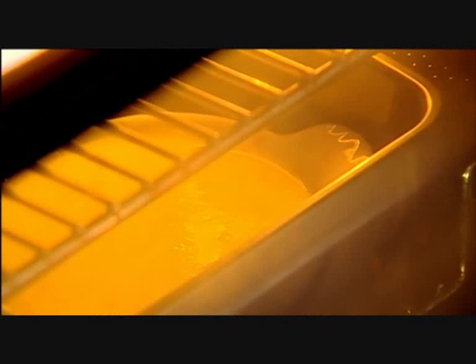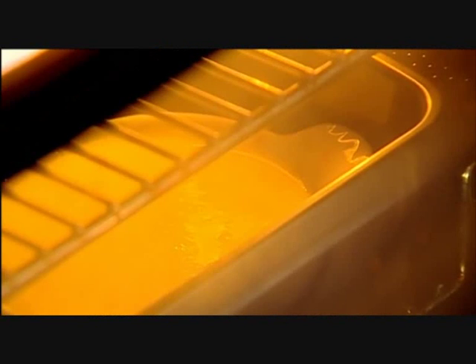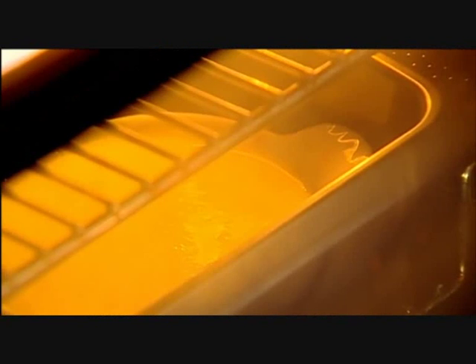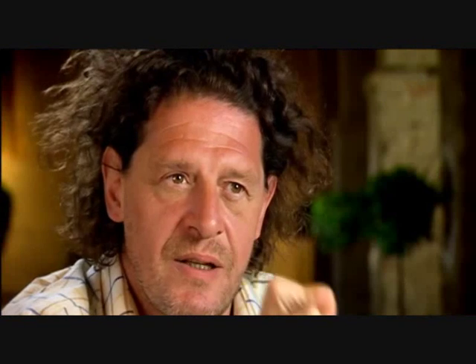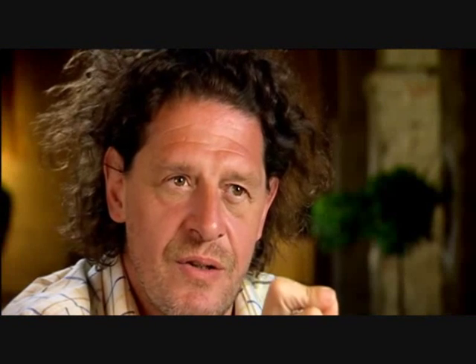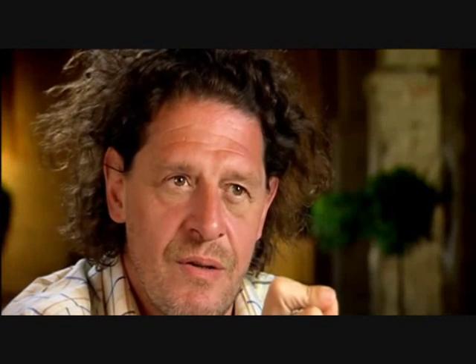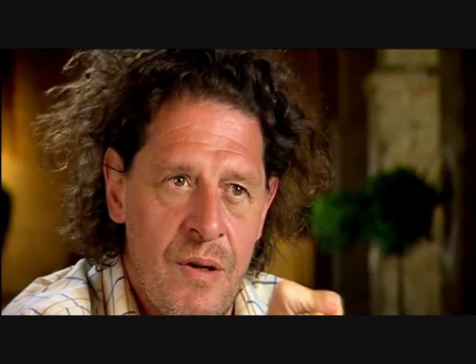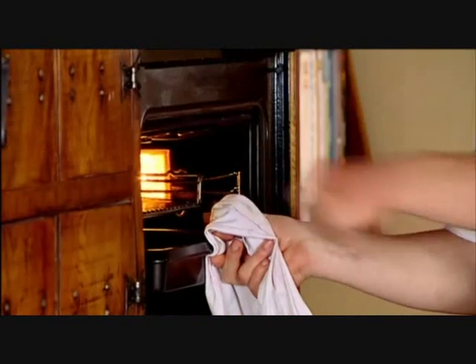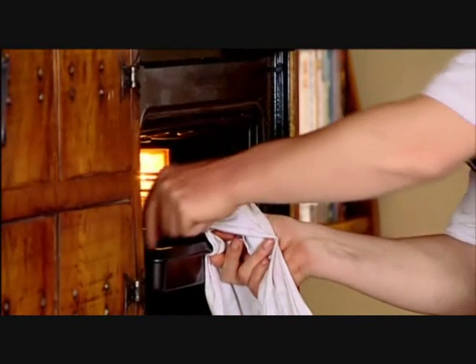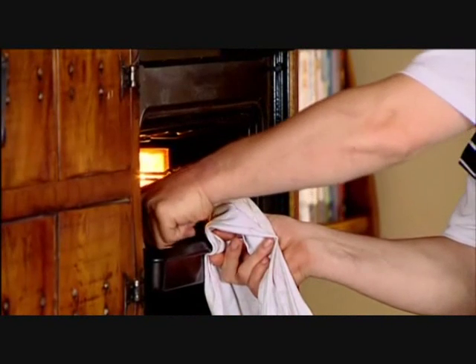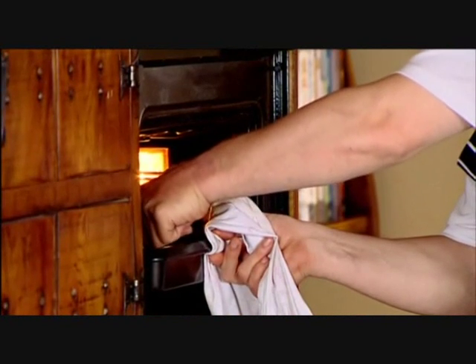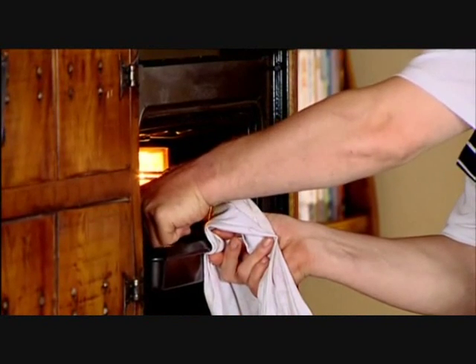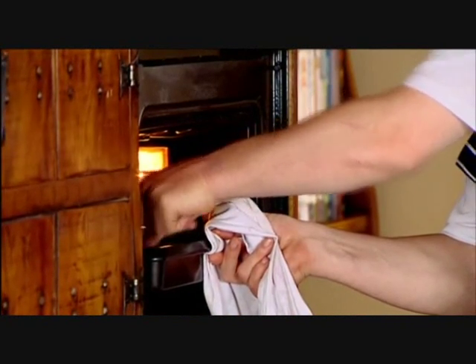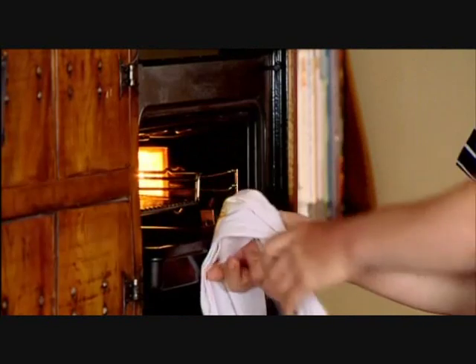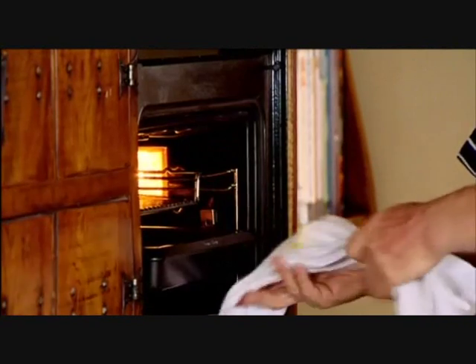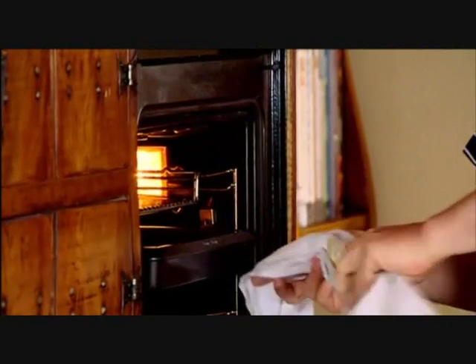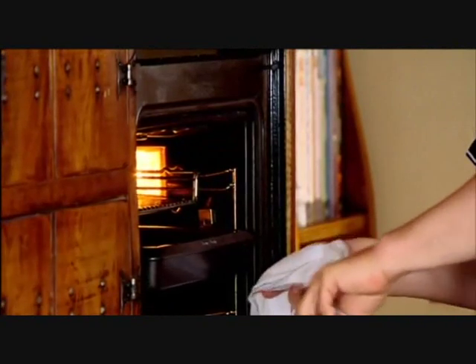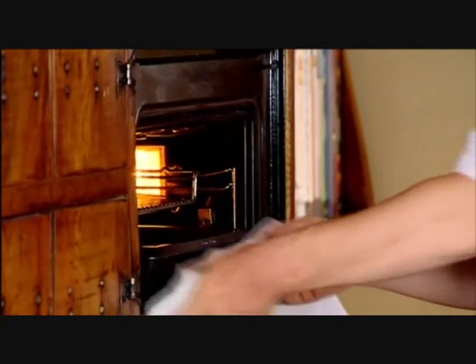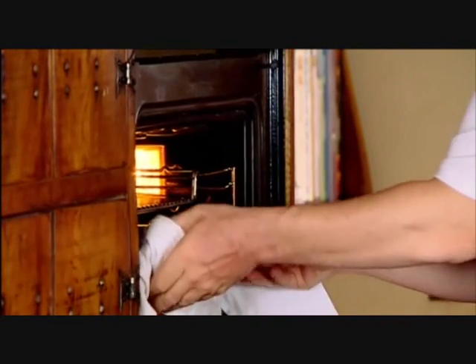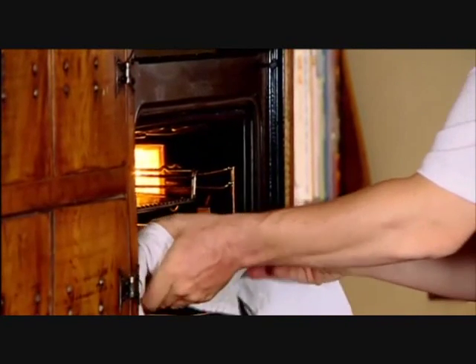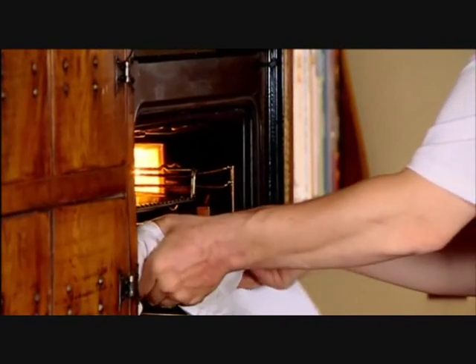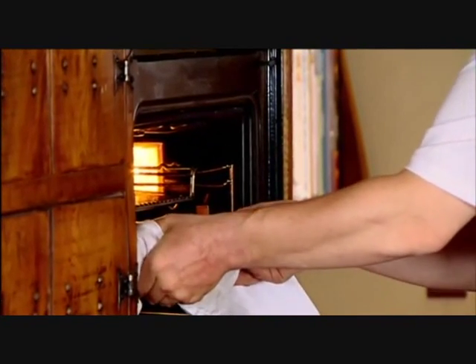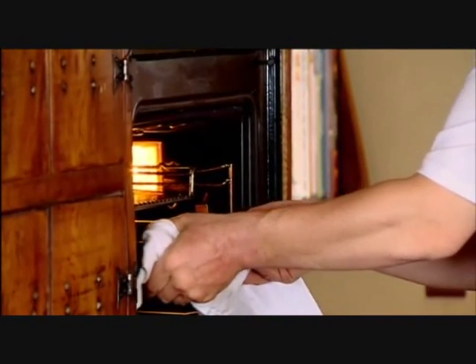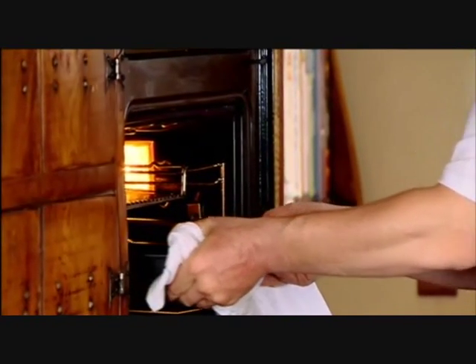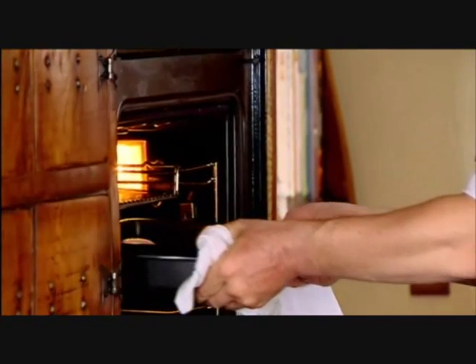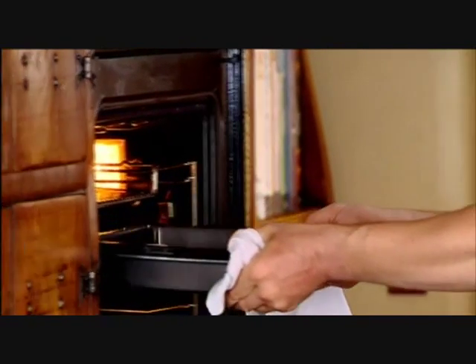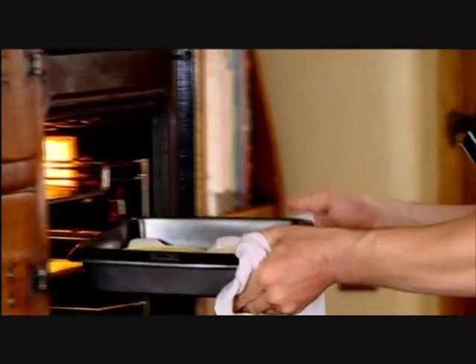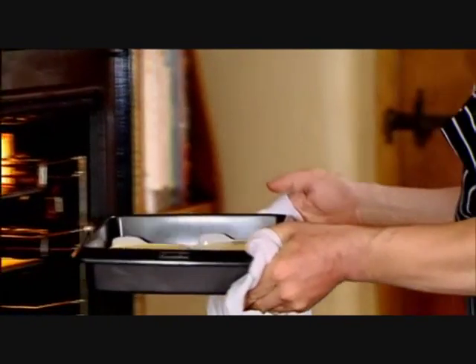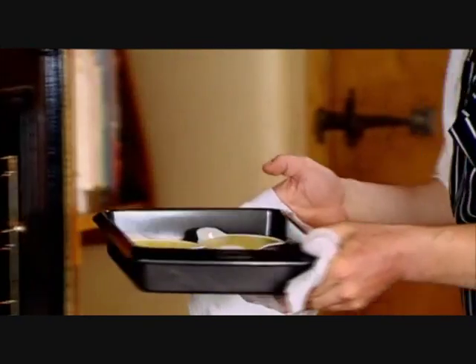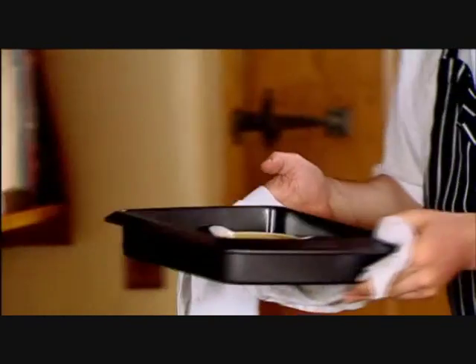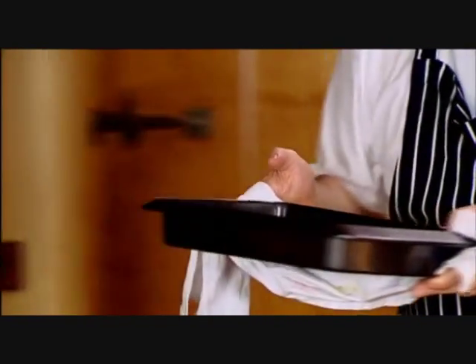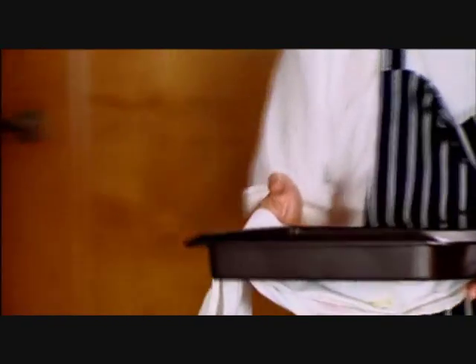To have a delicate custard flavoured with vanilla, with a caramel topping, is masterful. I mean, people think it's complicated, but it's not.